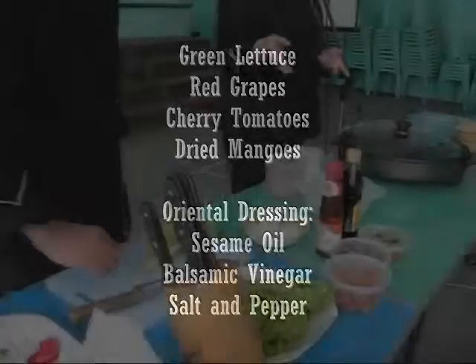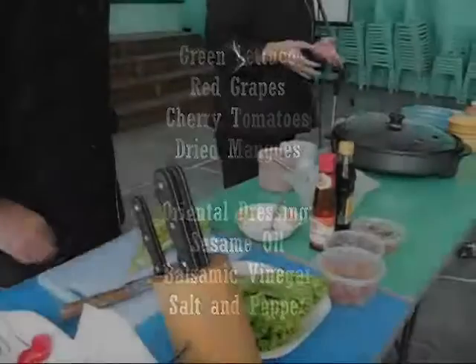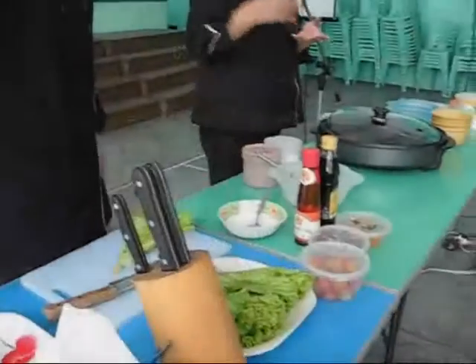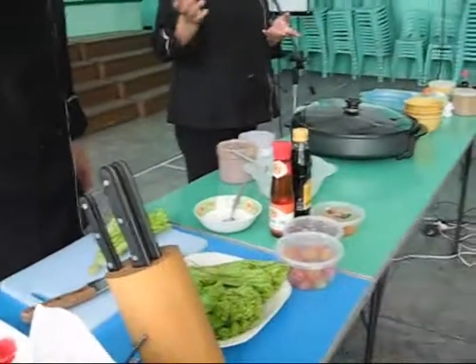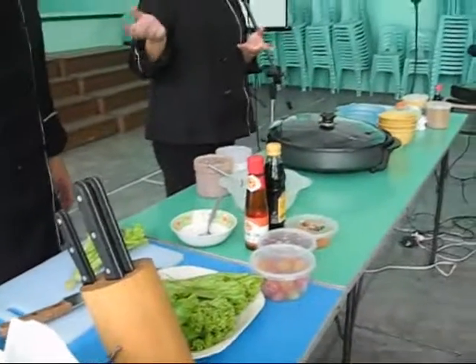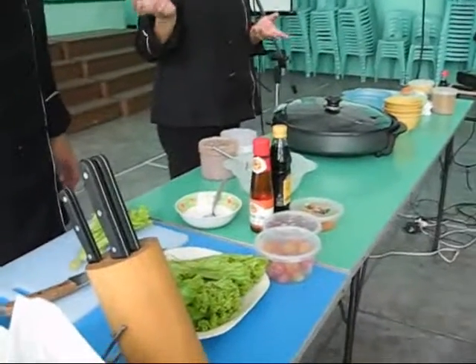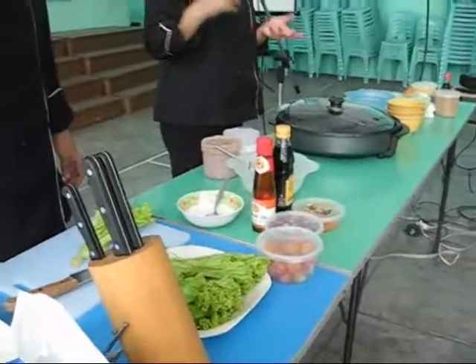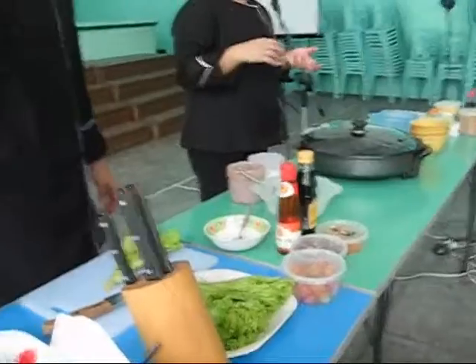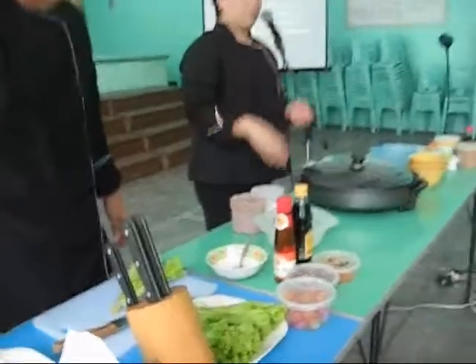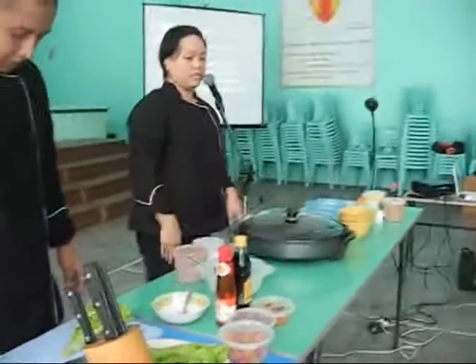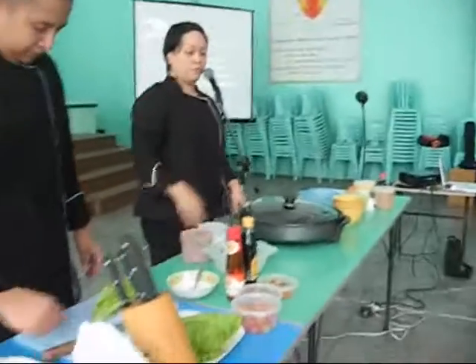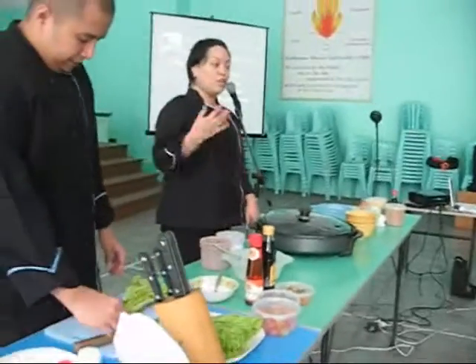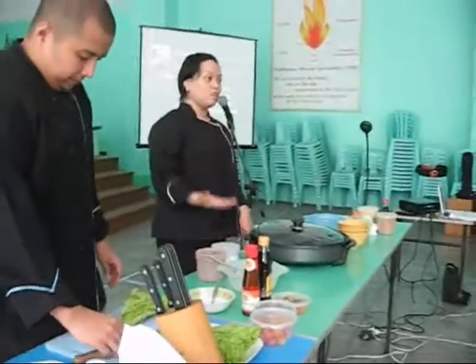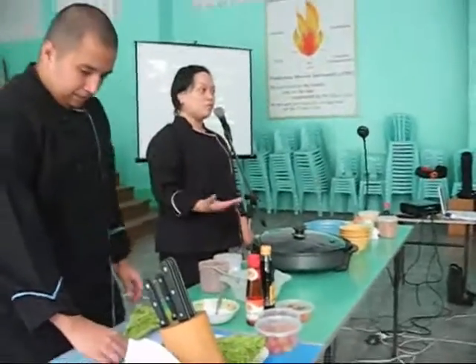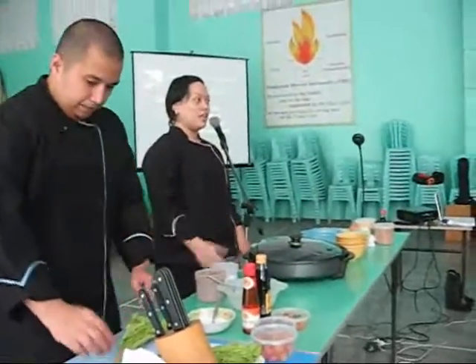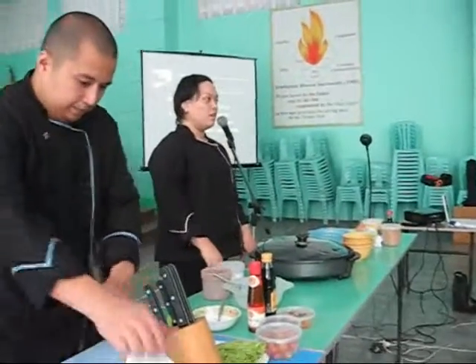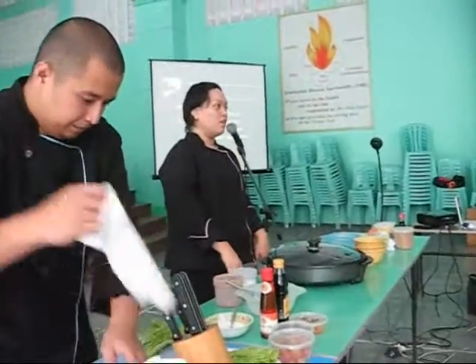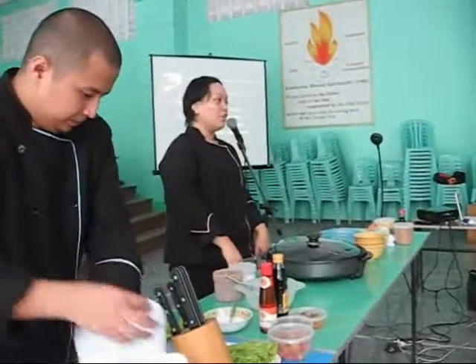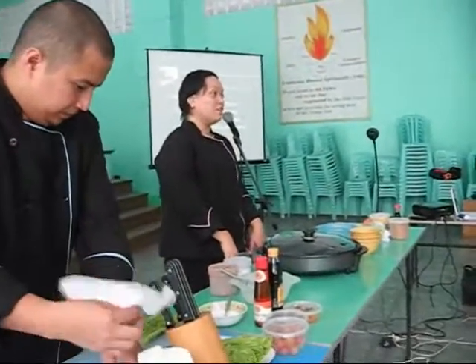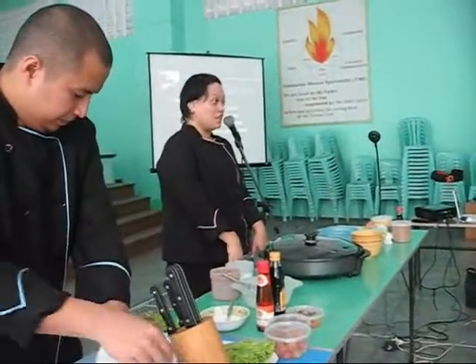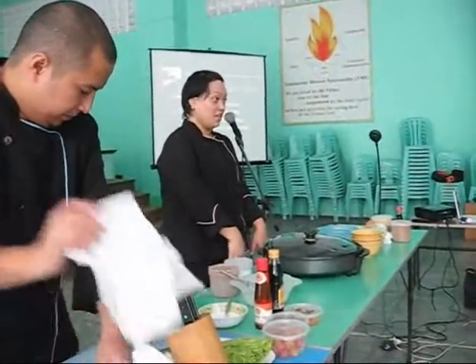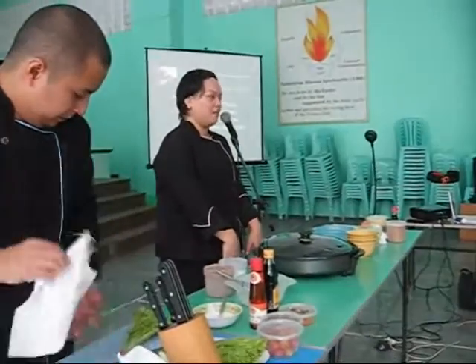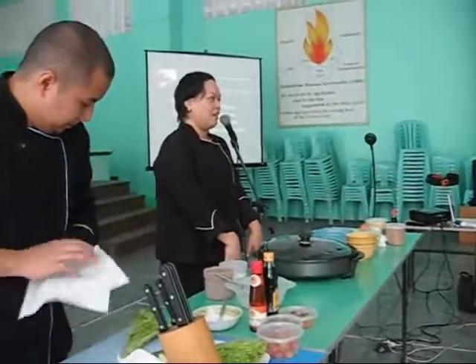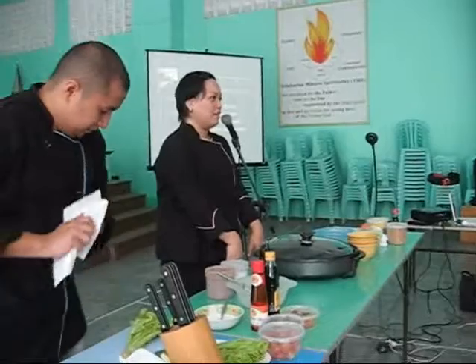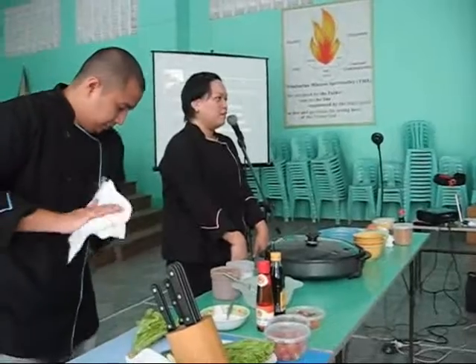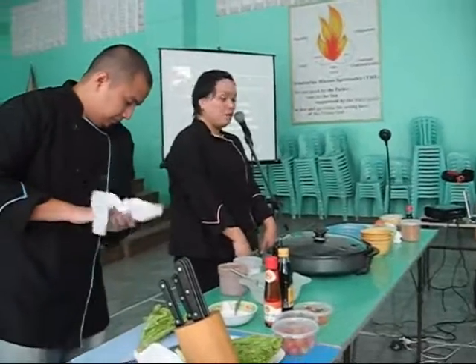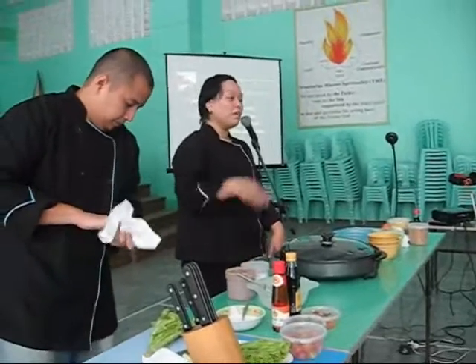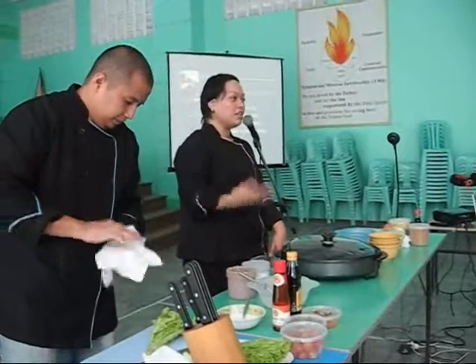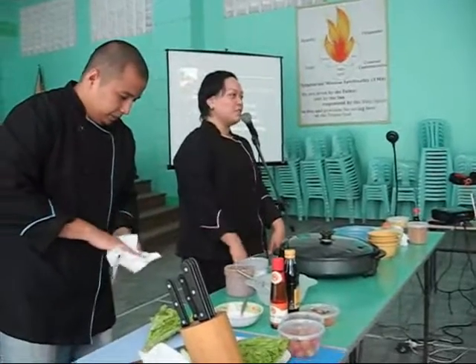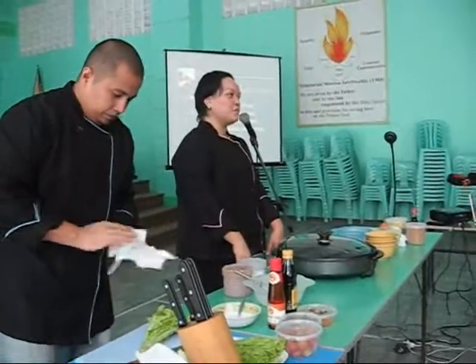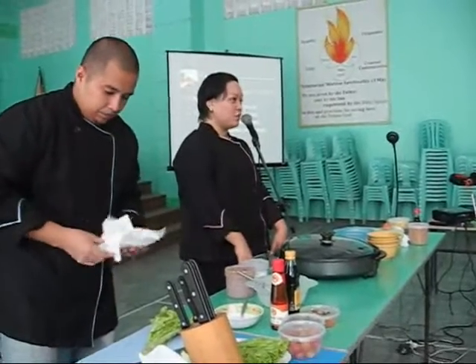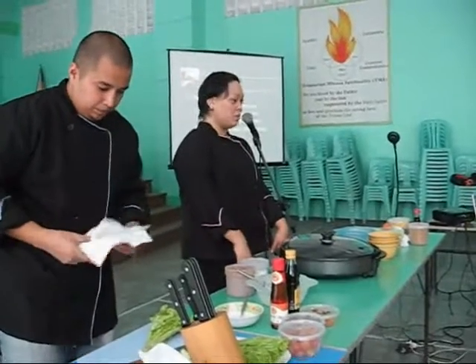What we have related to porkchip is a fruit and vegetable salad with oriental dressing. So, bida pa rin talaga si fruits and vegetables.